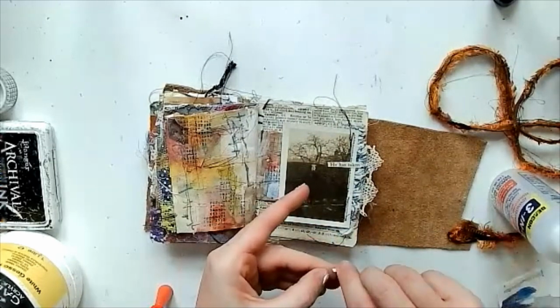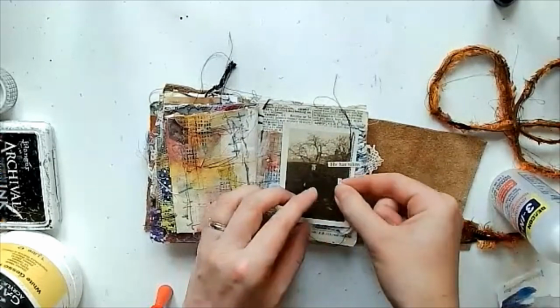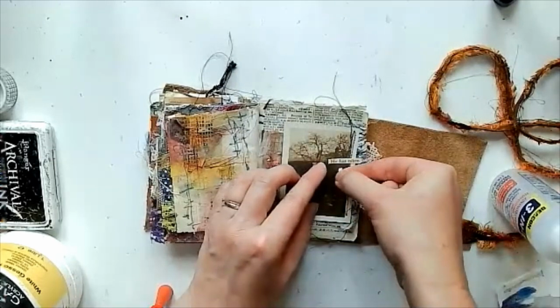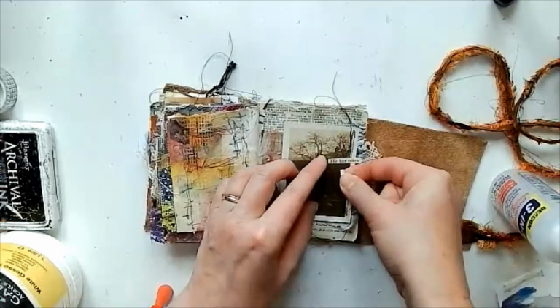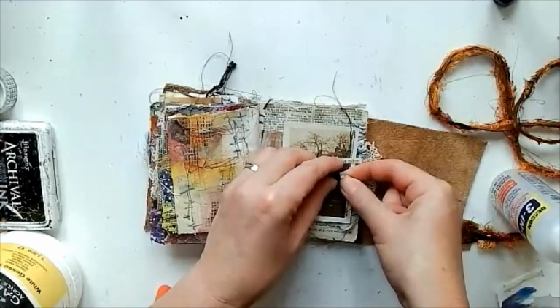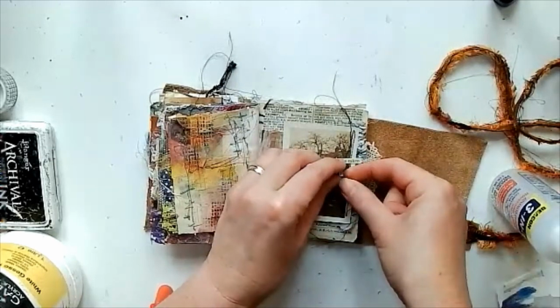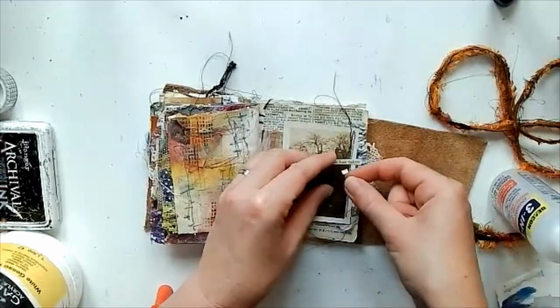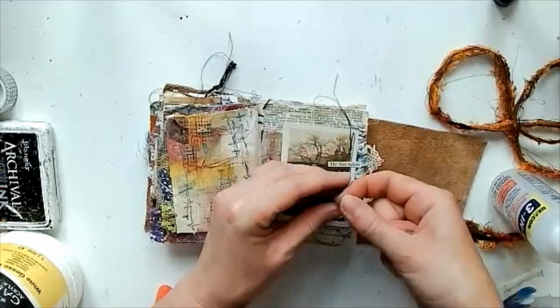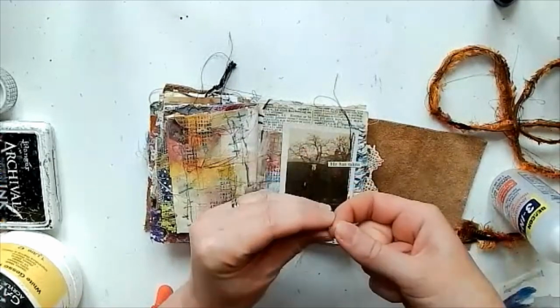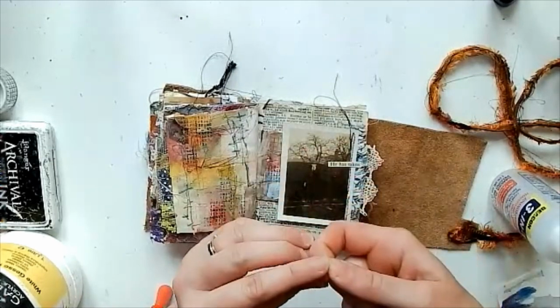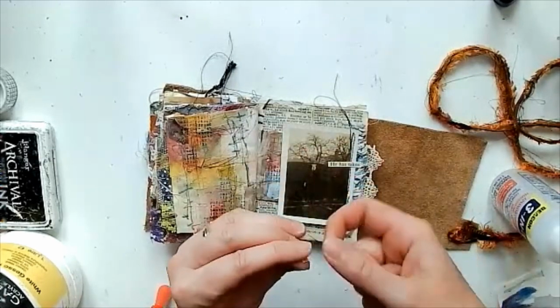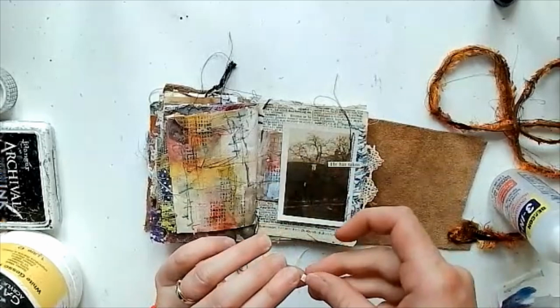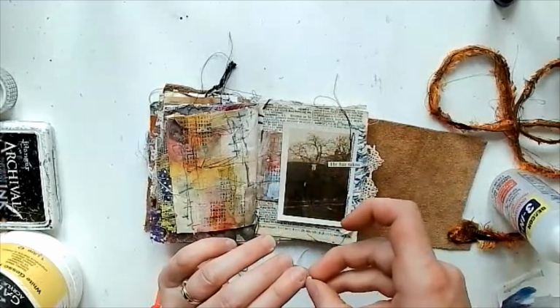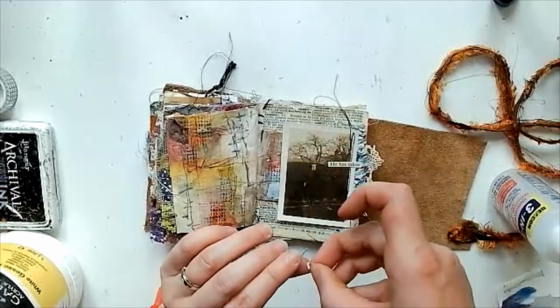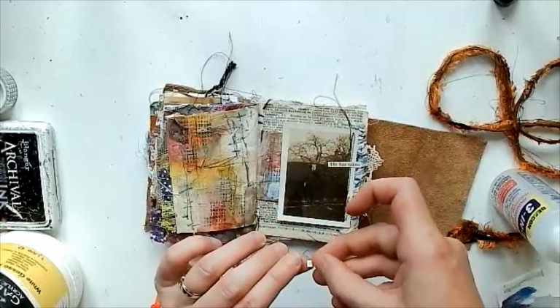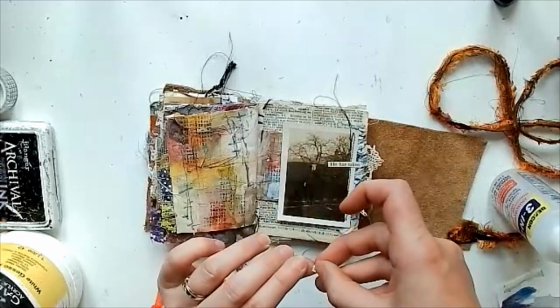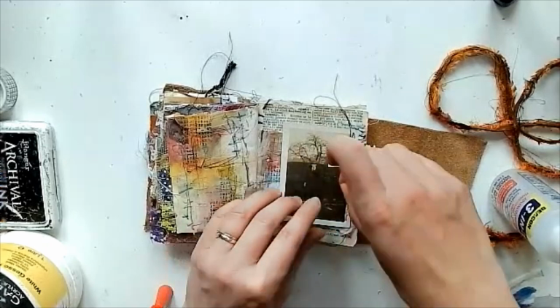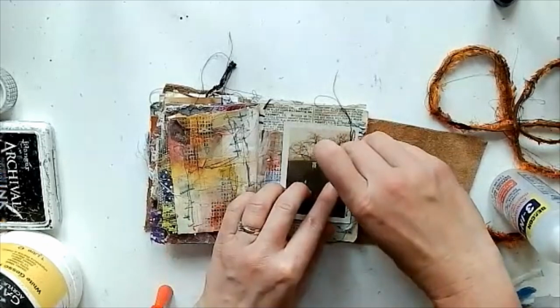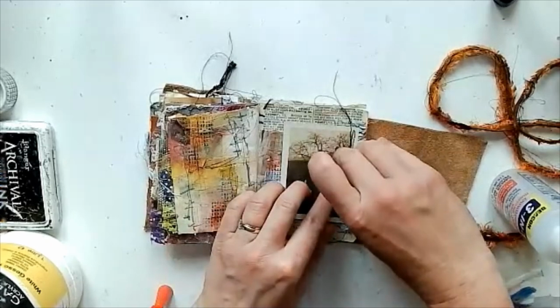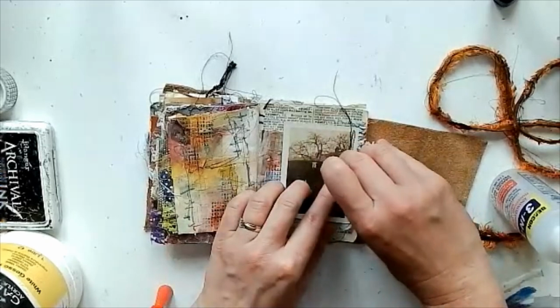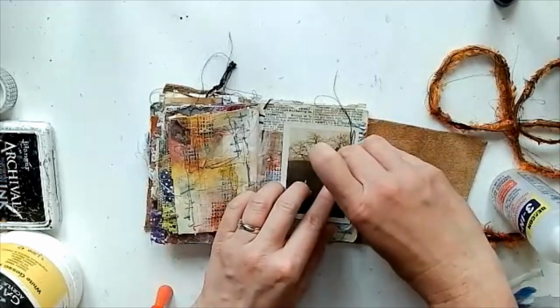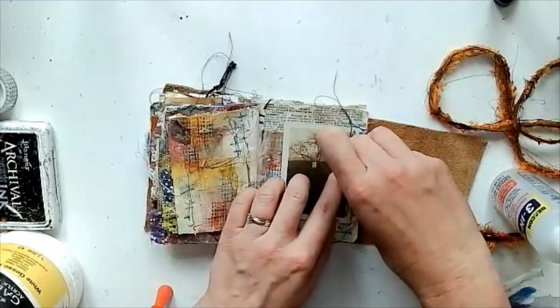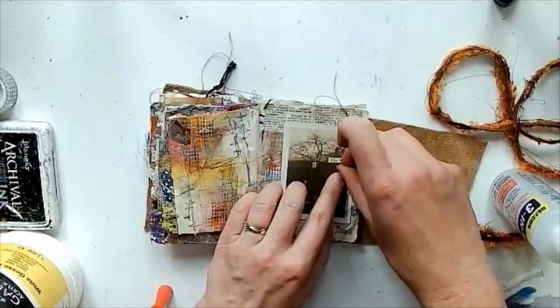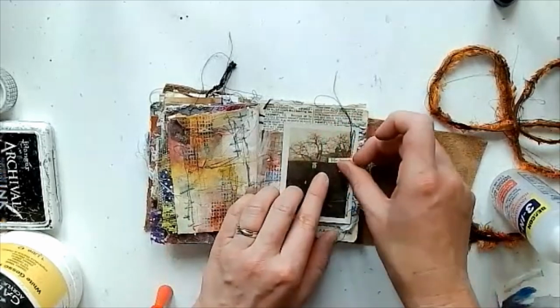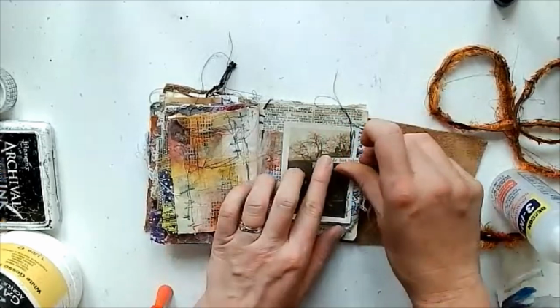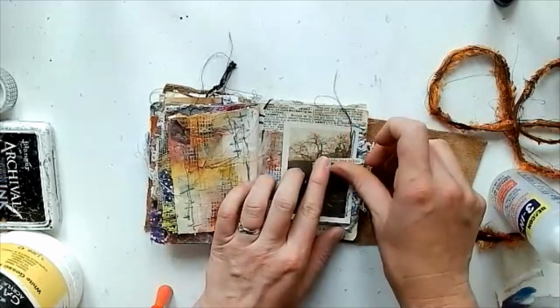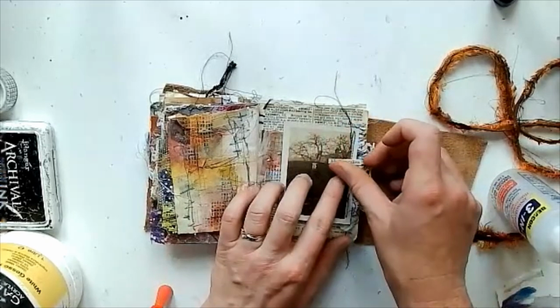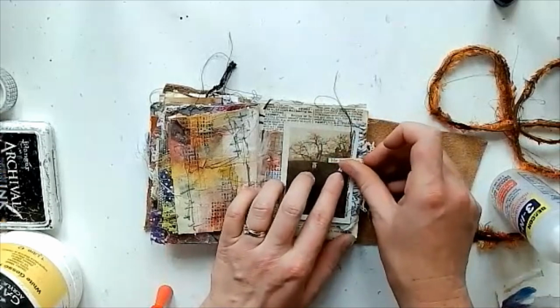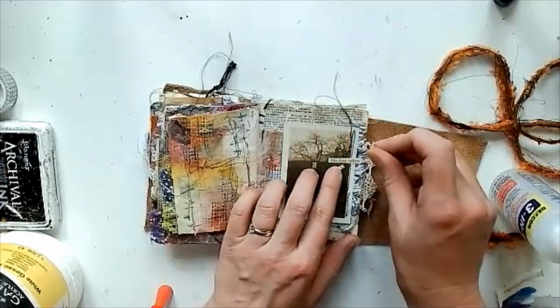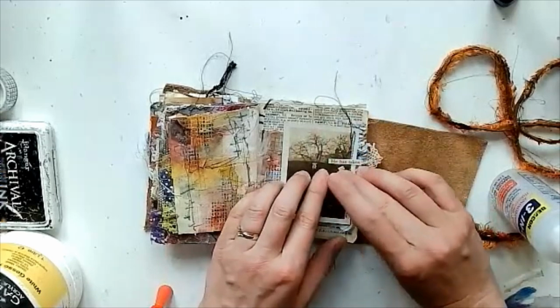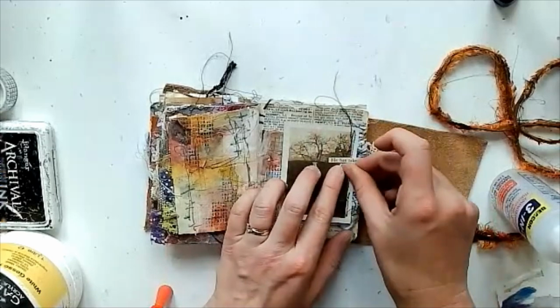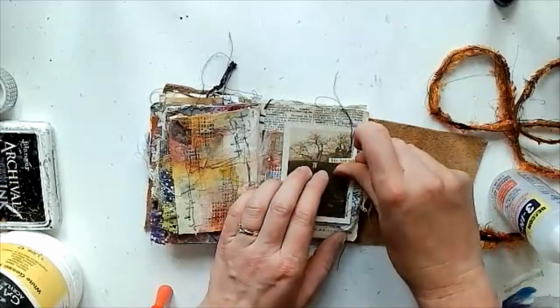It was a tiny little piece — it just kept sticking to my fingers and wouldn't get down onto the page, so I had to fight with it a little bit, but we got there in the end.